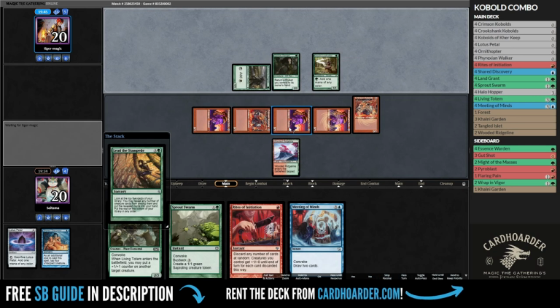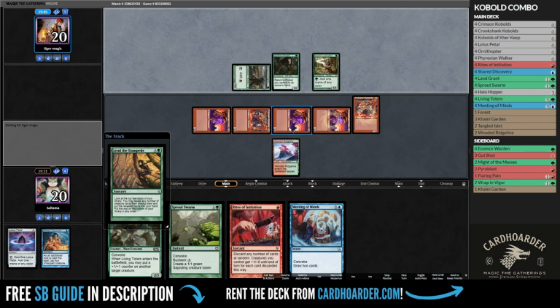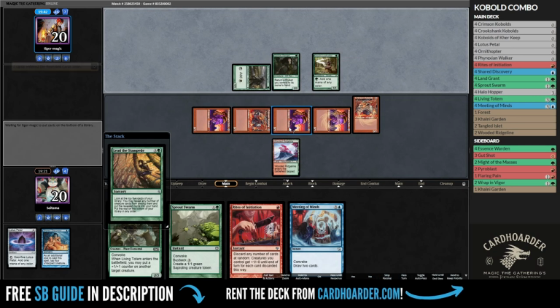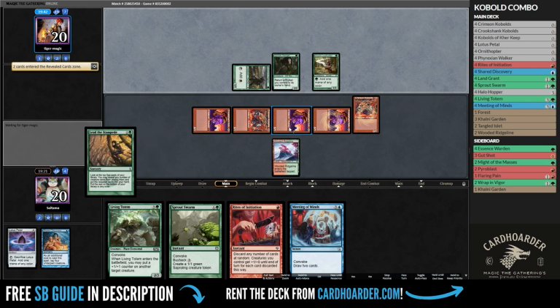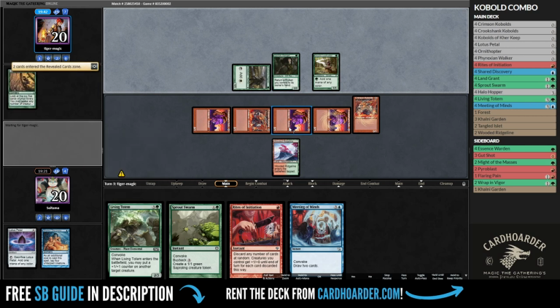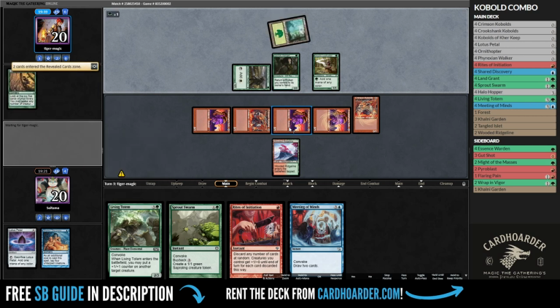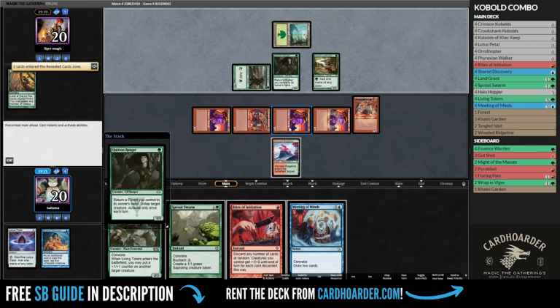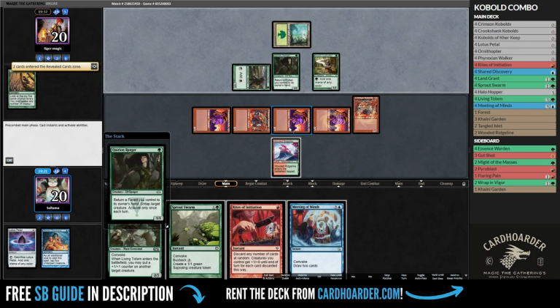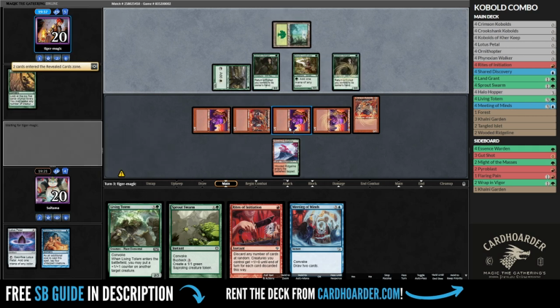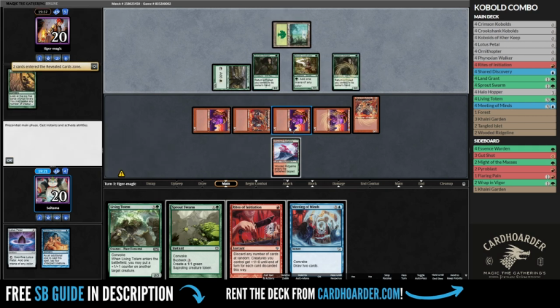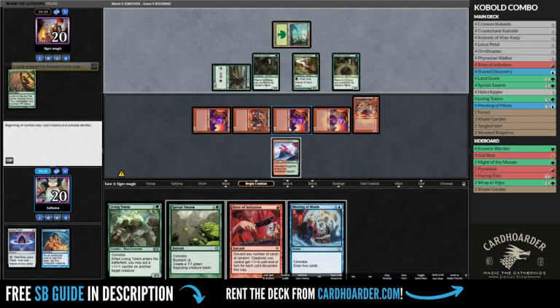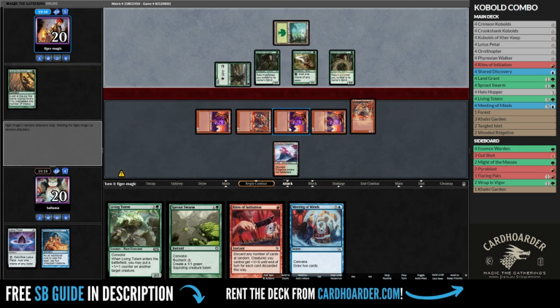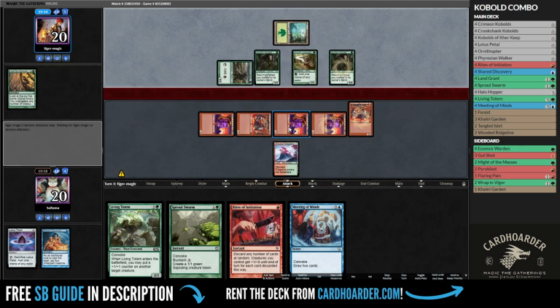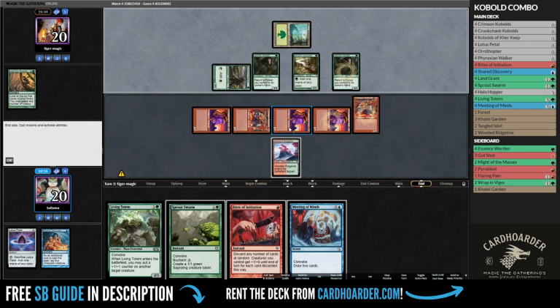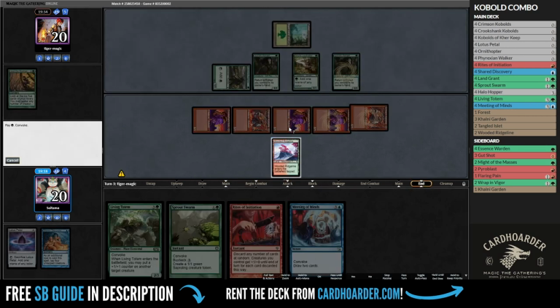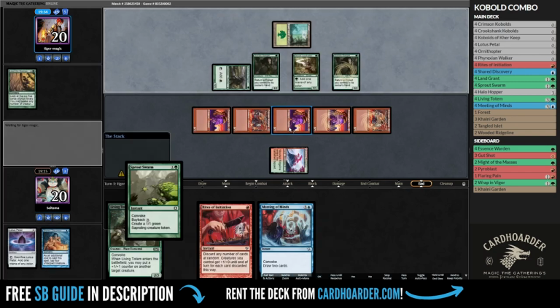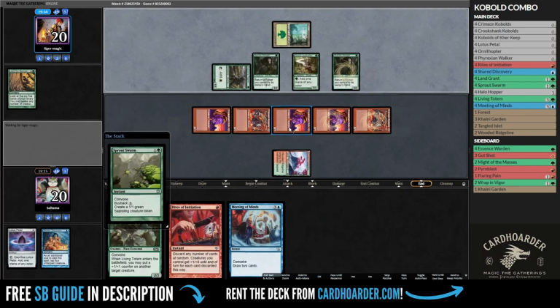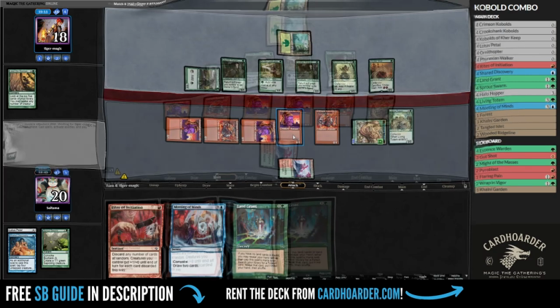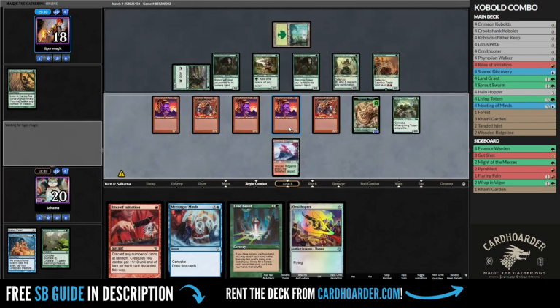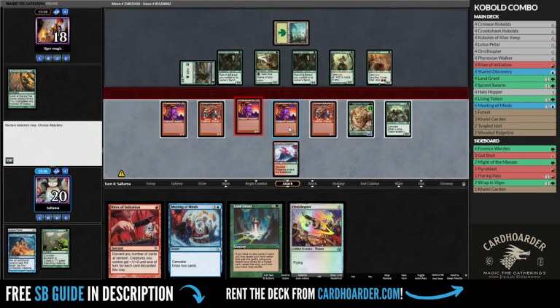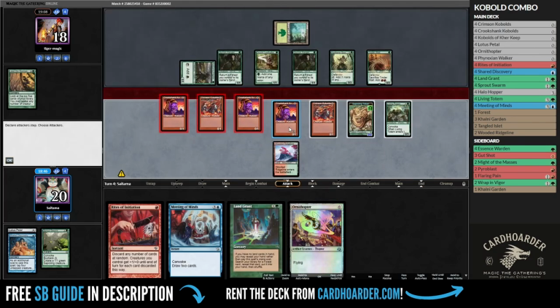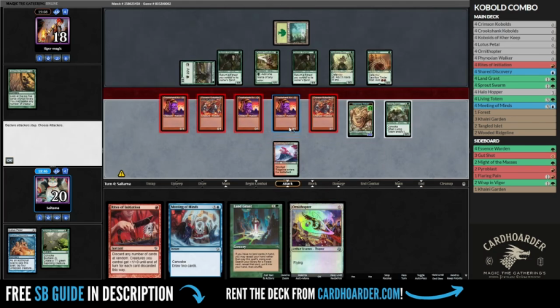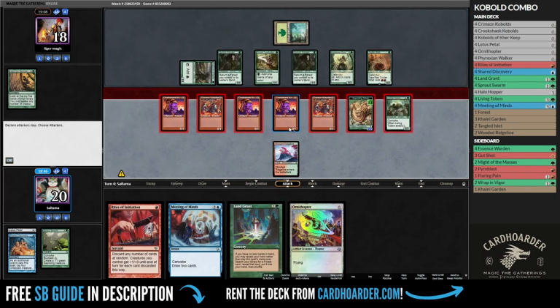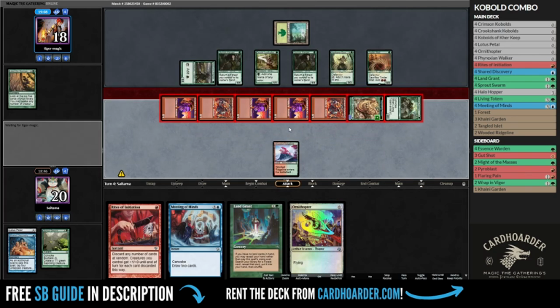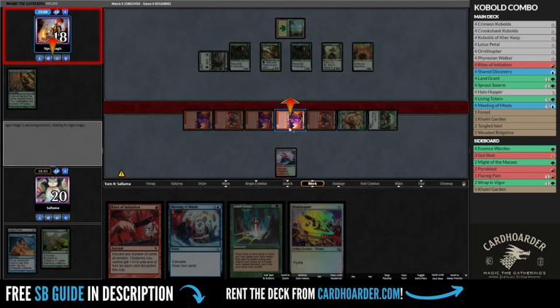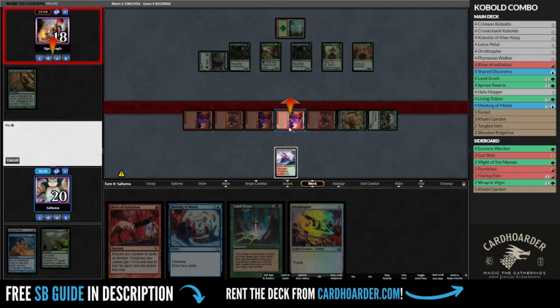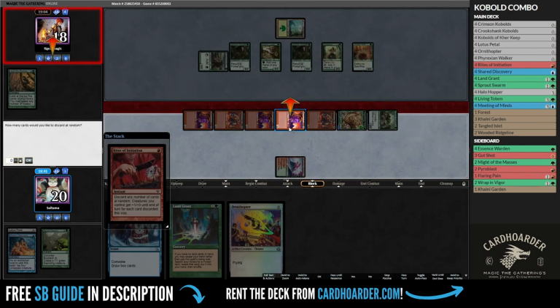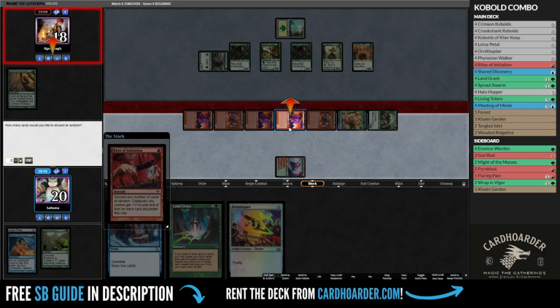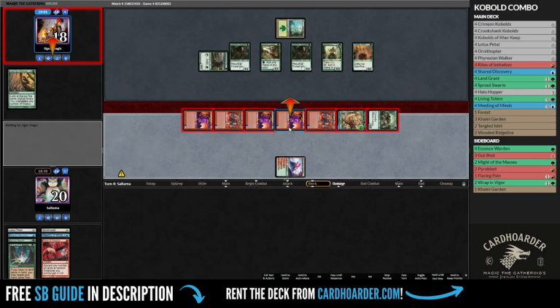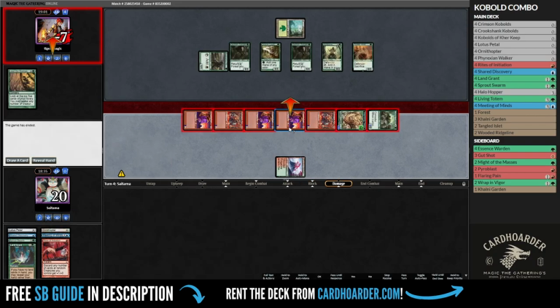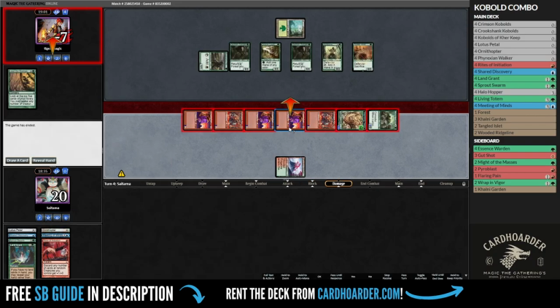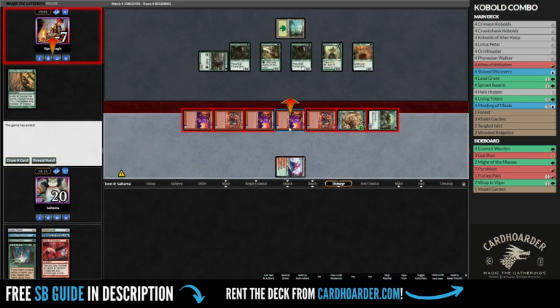This means that my opponent only has 1 turn to win the game, and as it is right now, they have just 3 to 4 mana to work with and no combo pieces in play. I untap and quickly cast Rites of Initiation to steal the match.